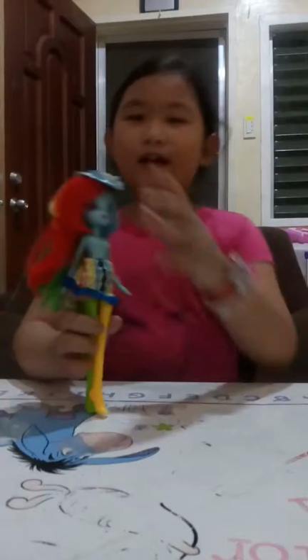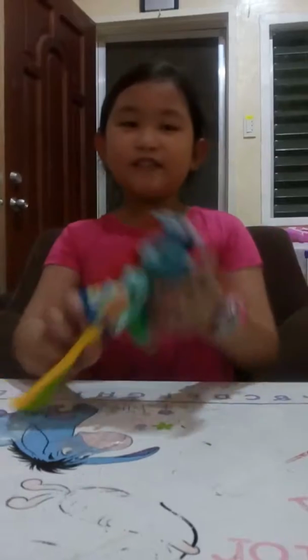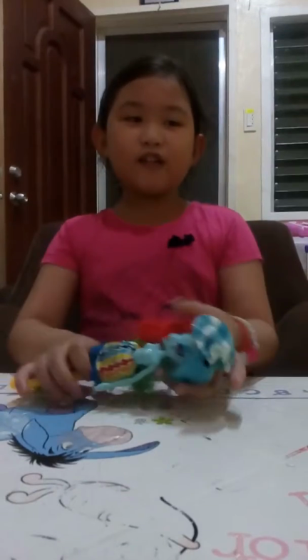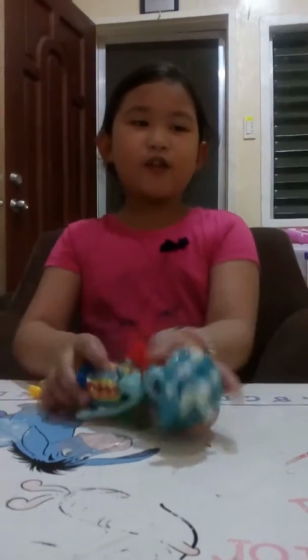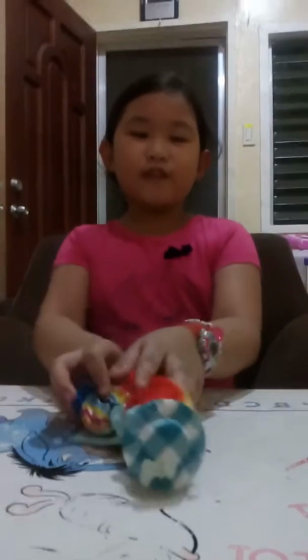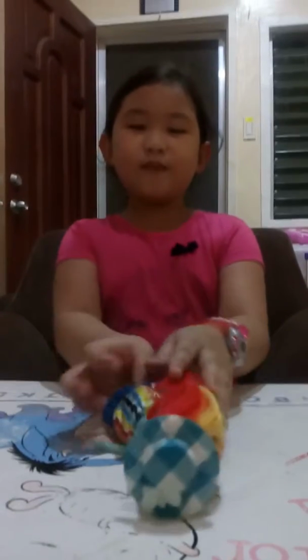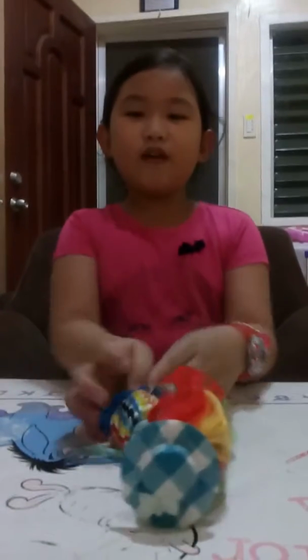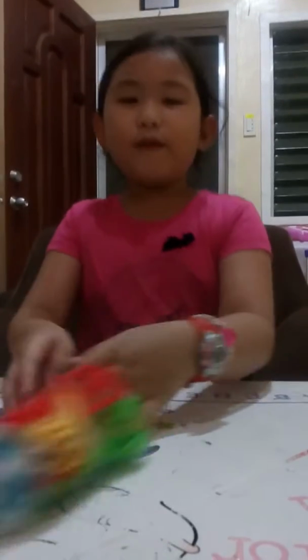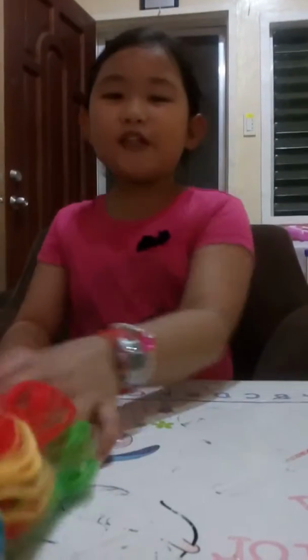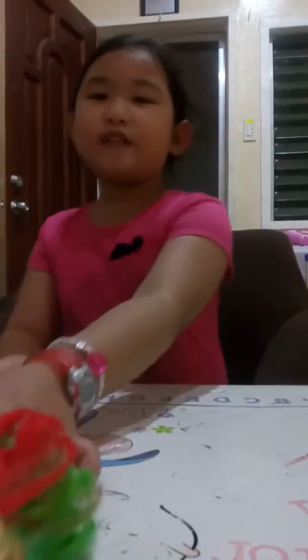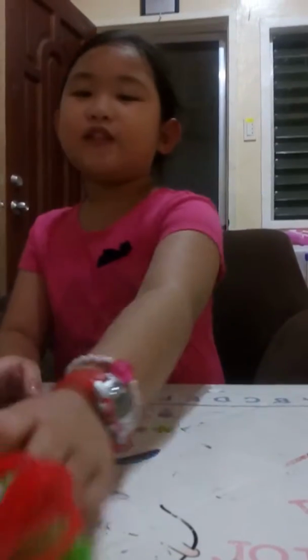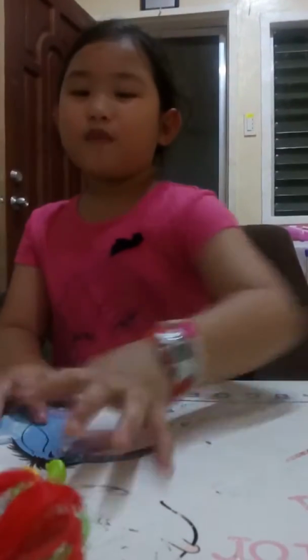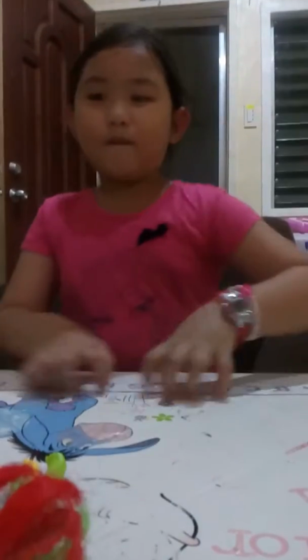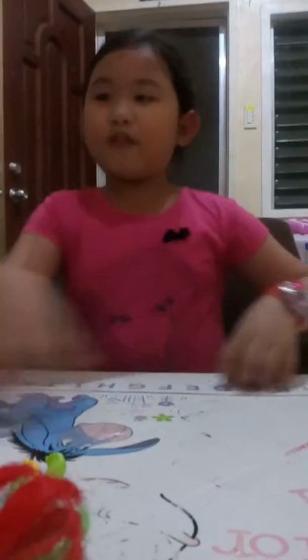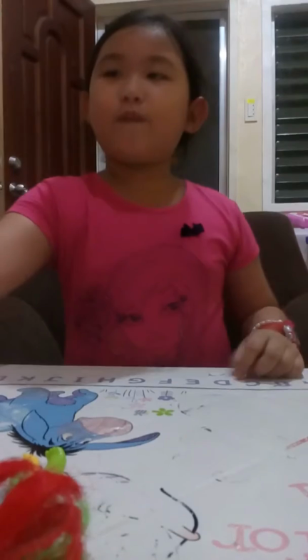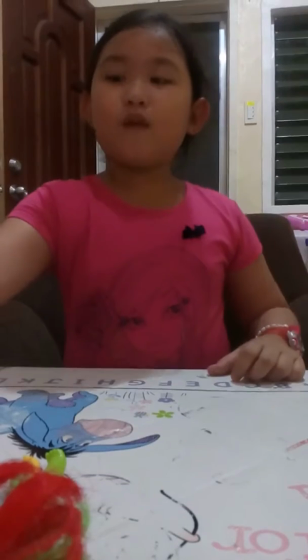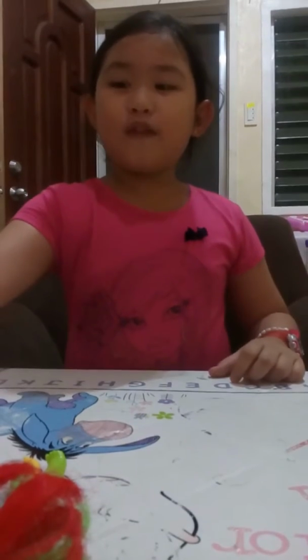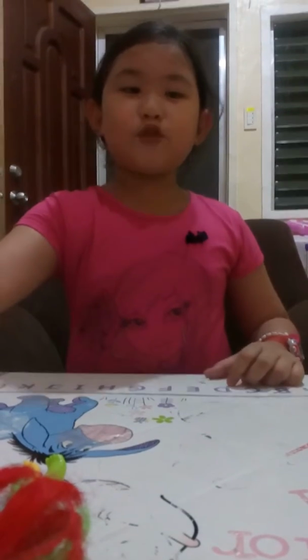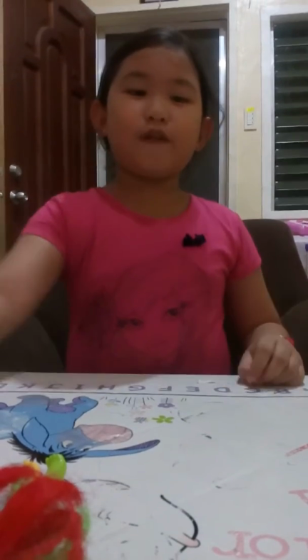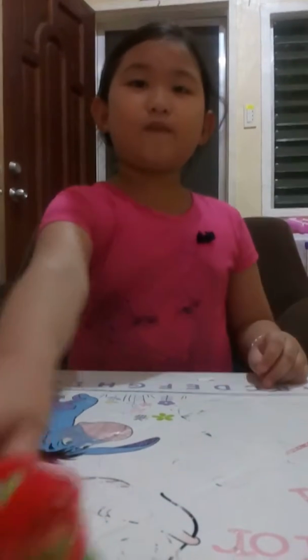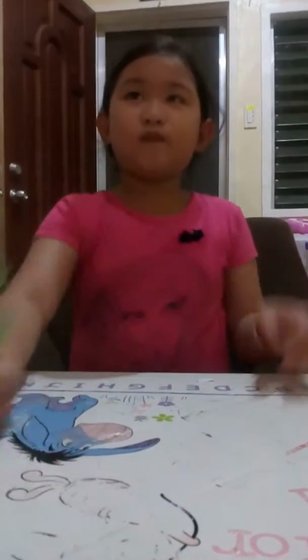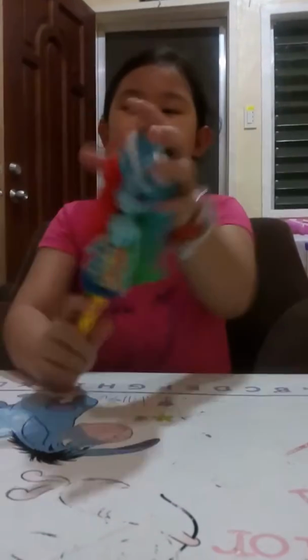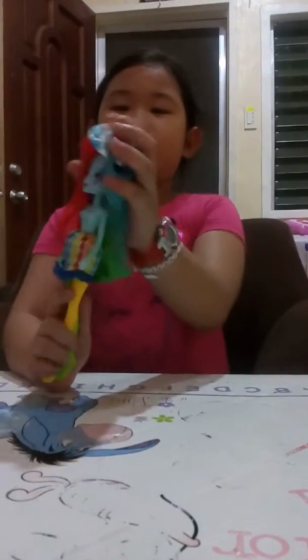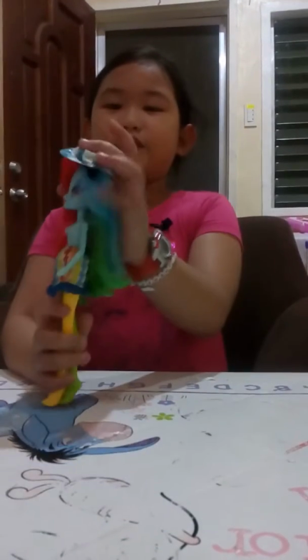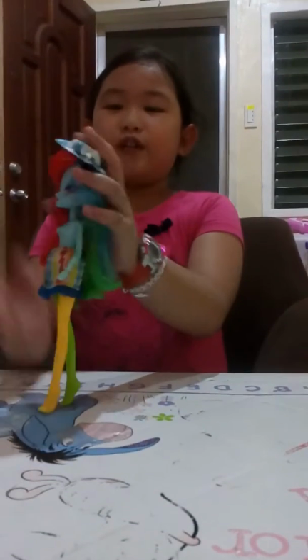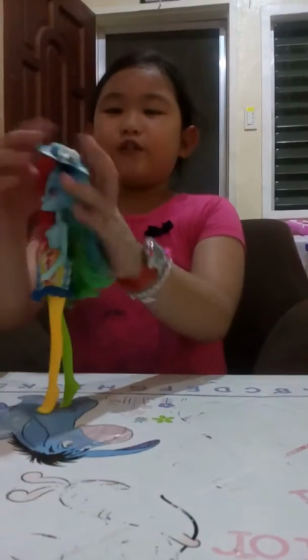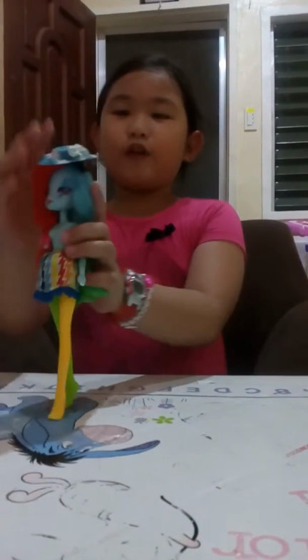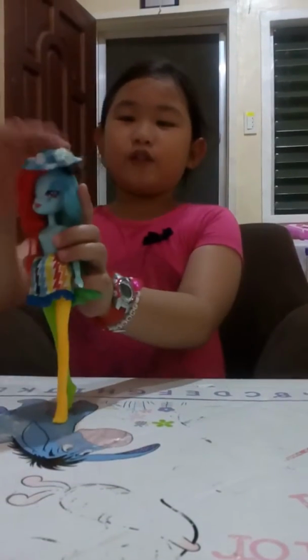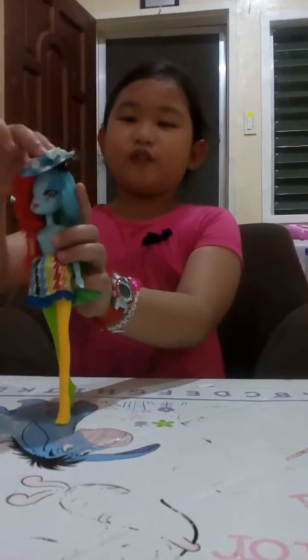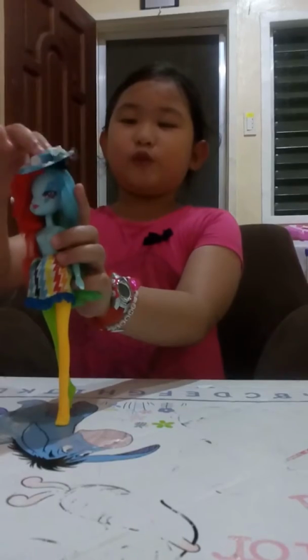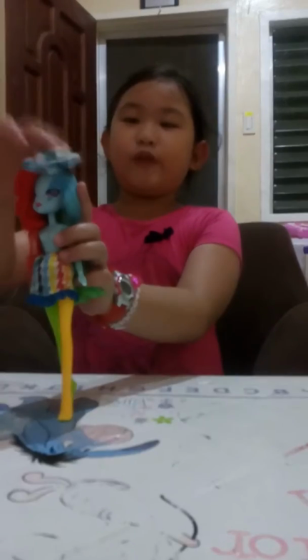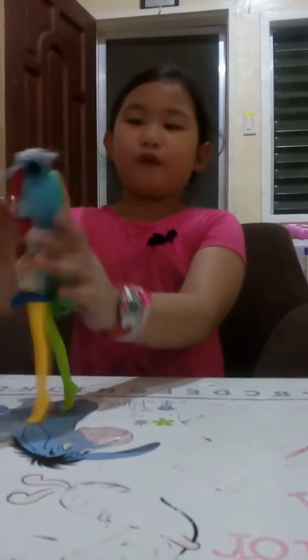Hey guys, Mr. Collector here with this Rainbow Dash Places with a motor. Rainbow Dash will show you the rainbow.